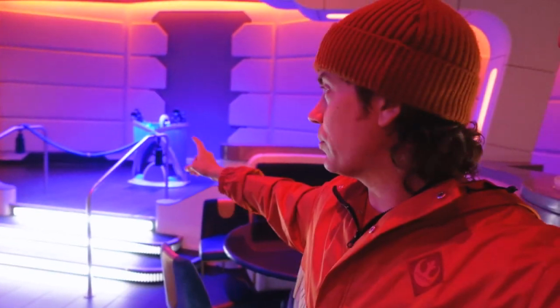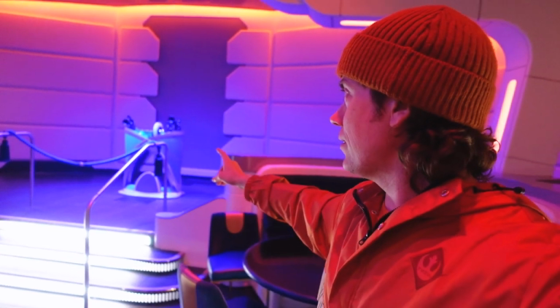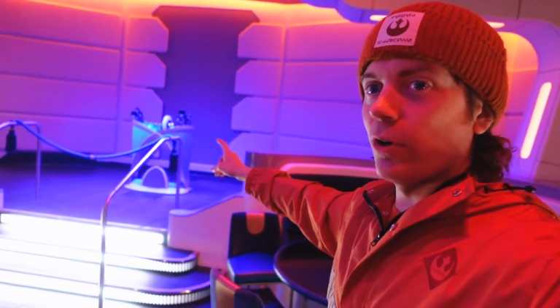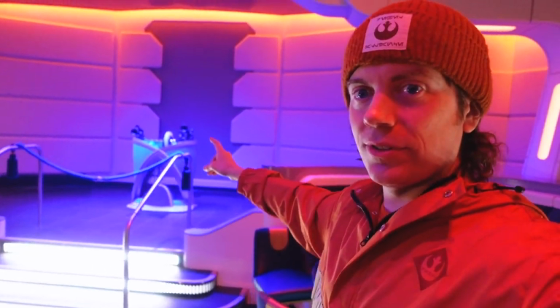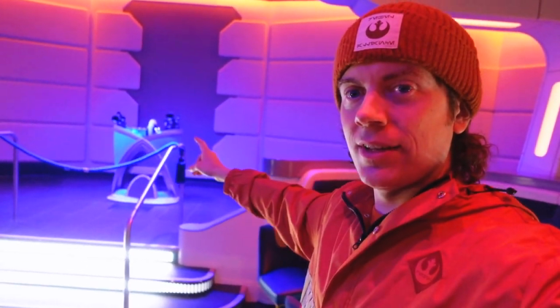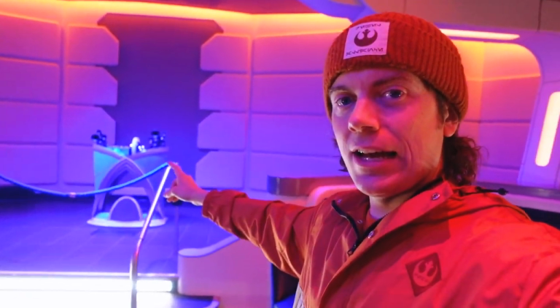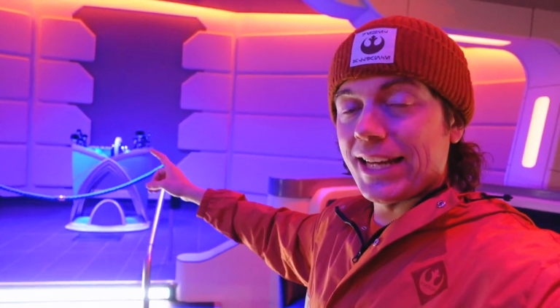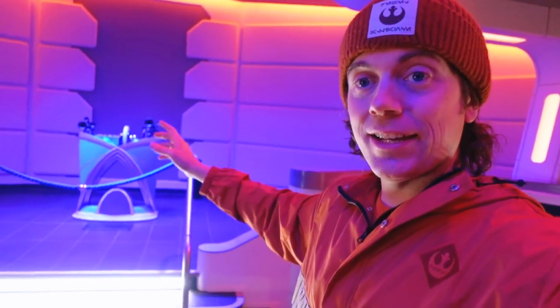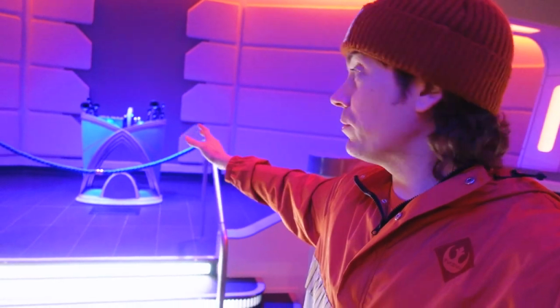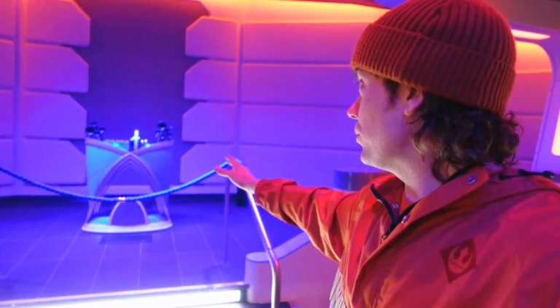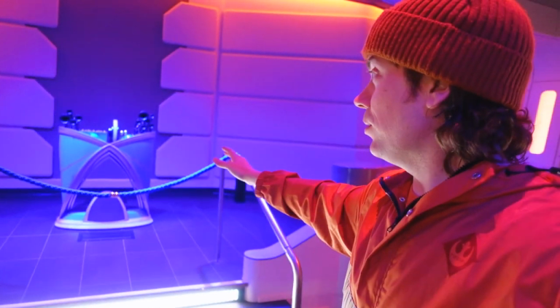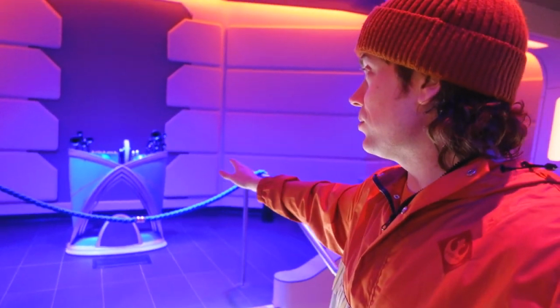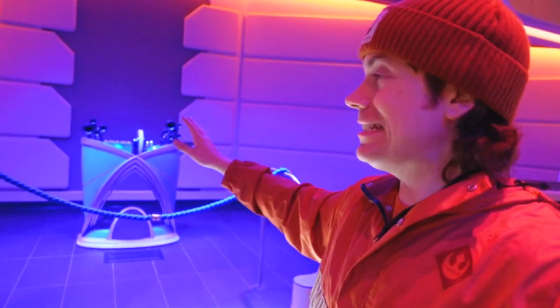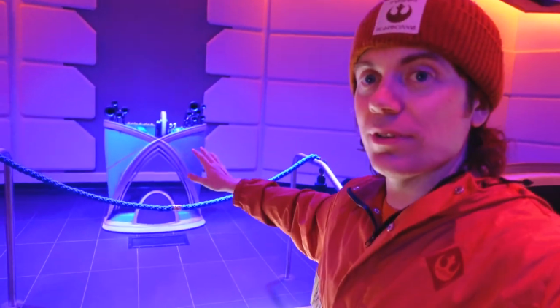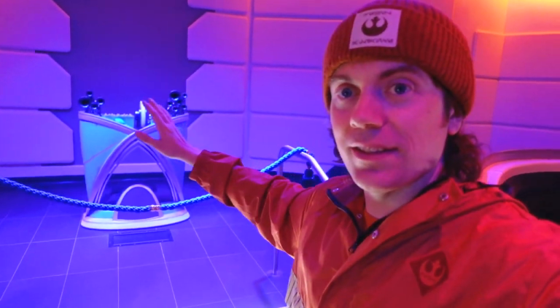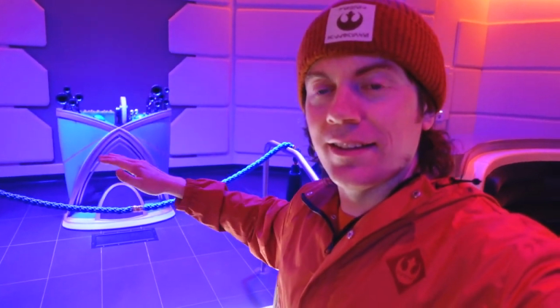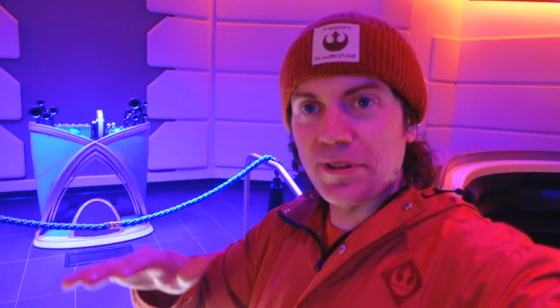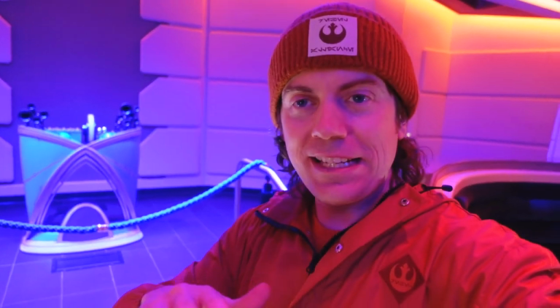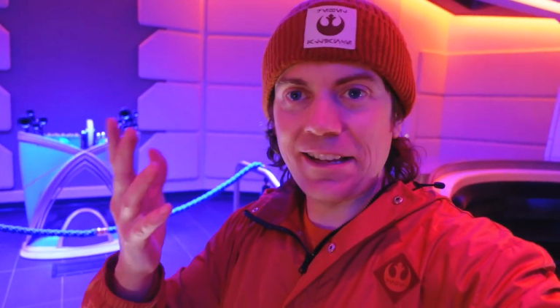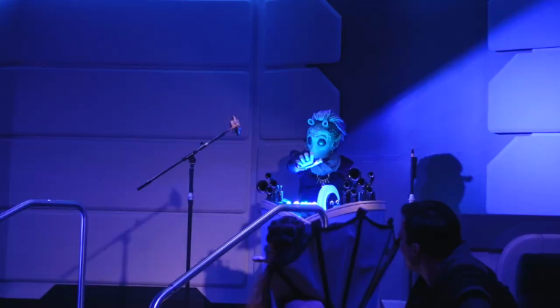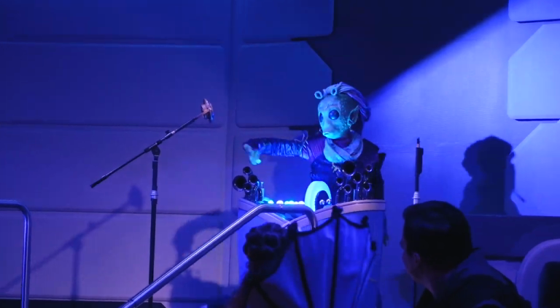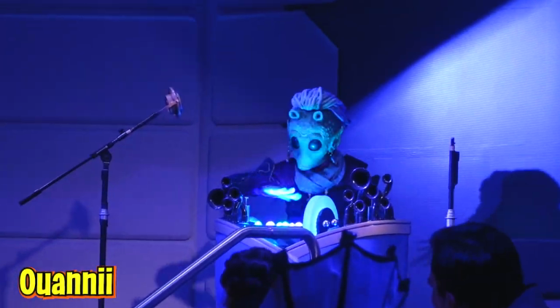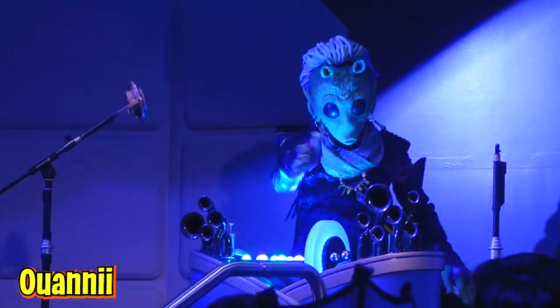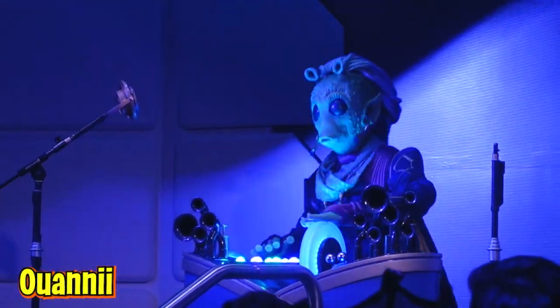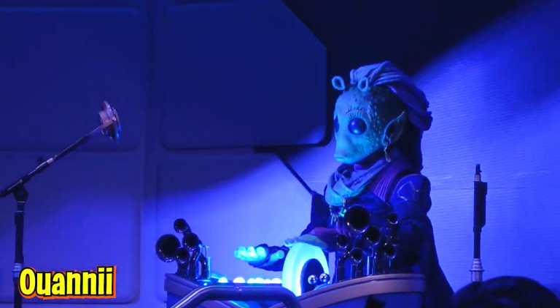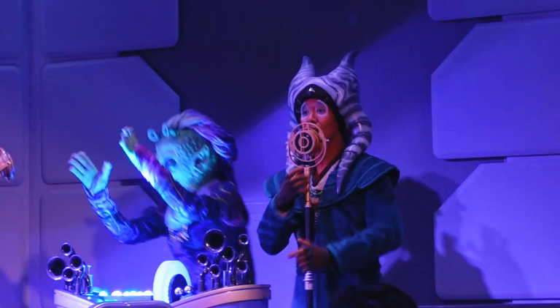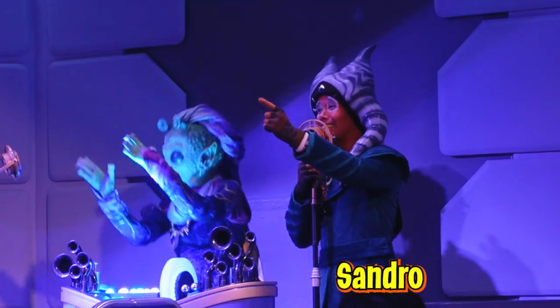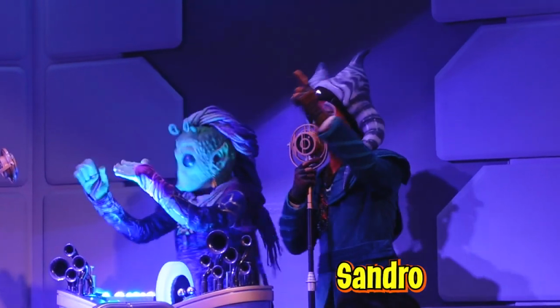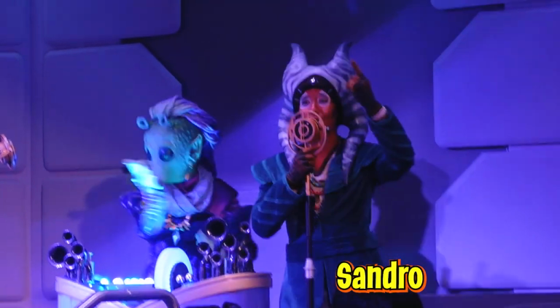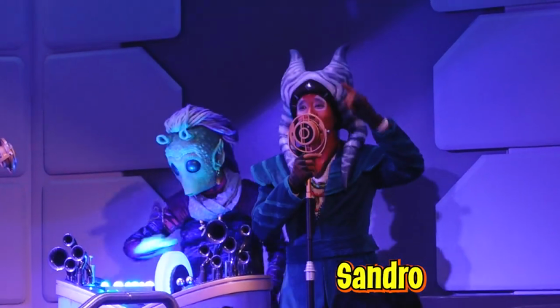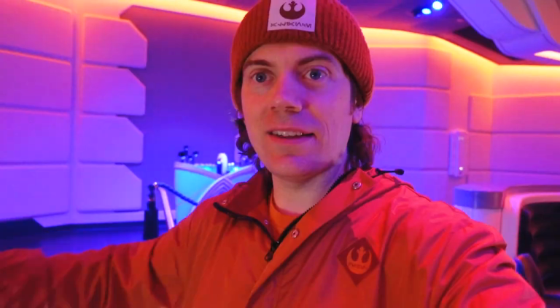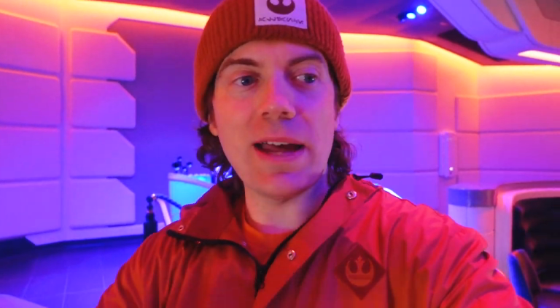This is where performers like Gaia perform their shows. There's also a DJ booth up here where the Rodinian DJ — I keep forgetting her name — performs as well. She's amazing.